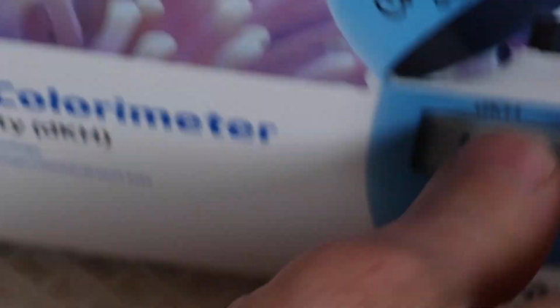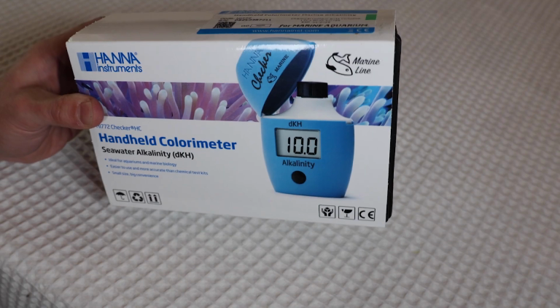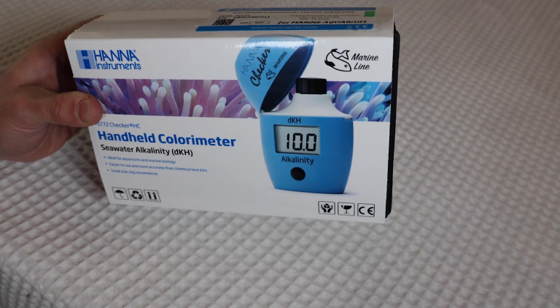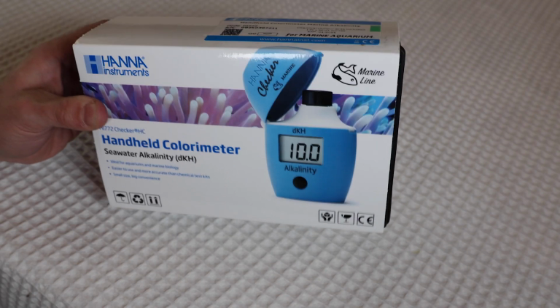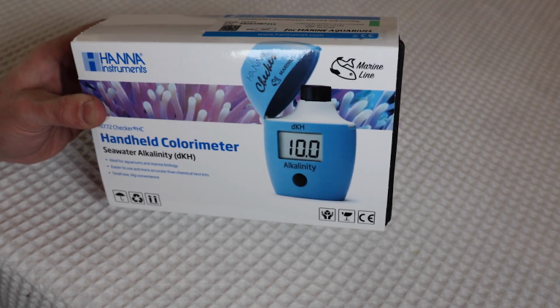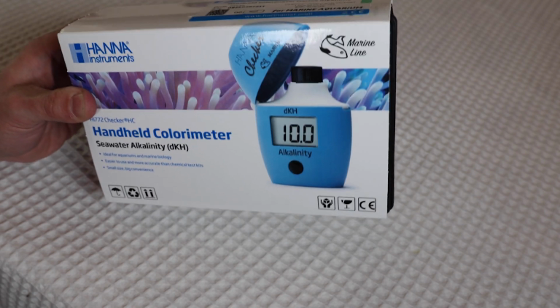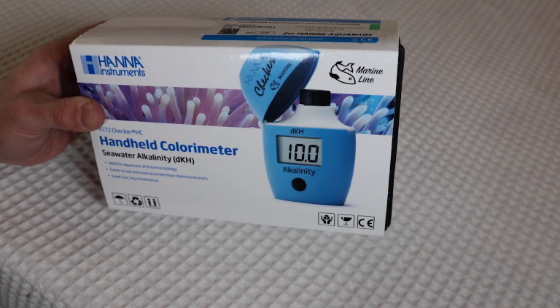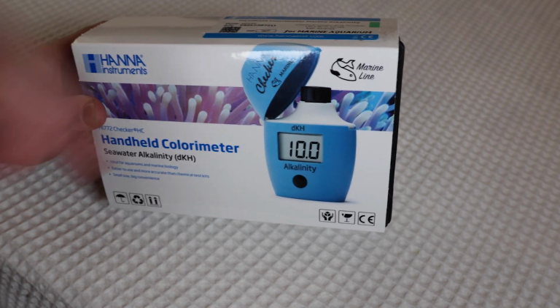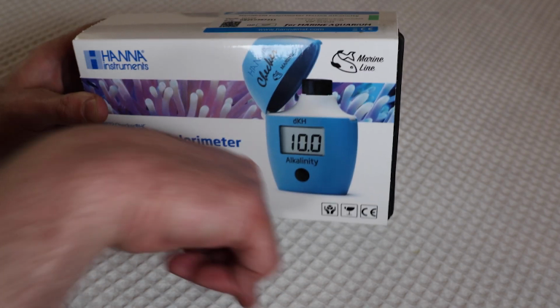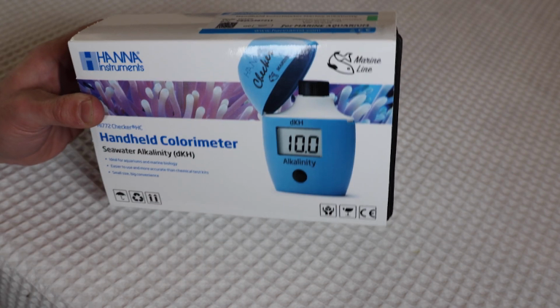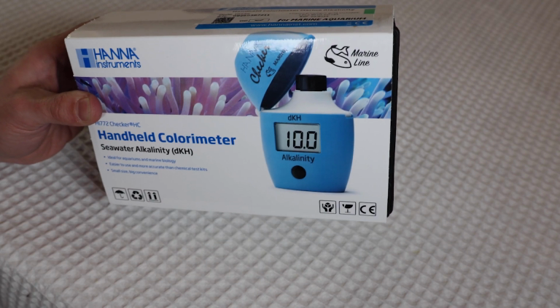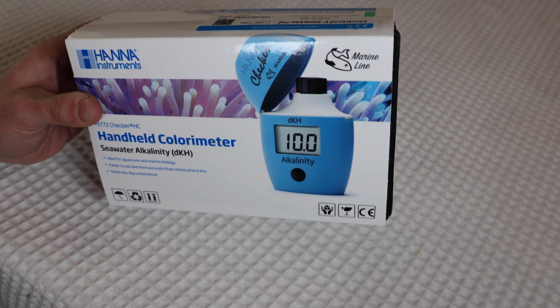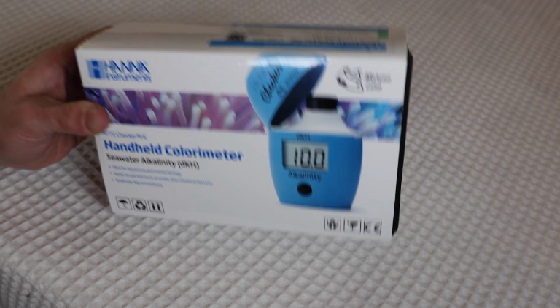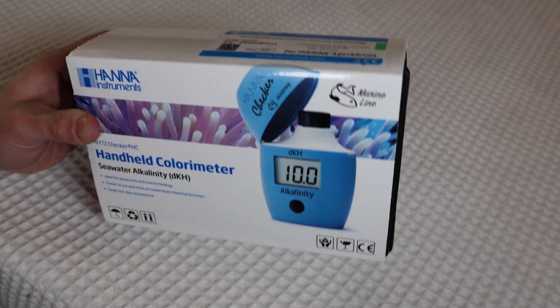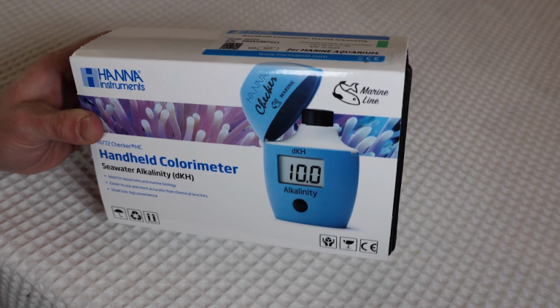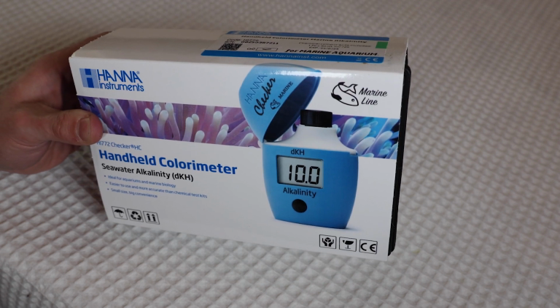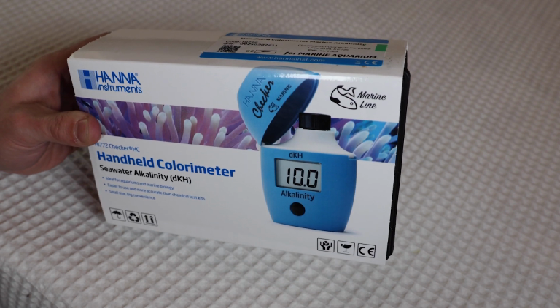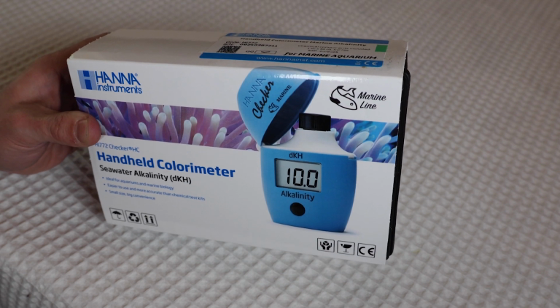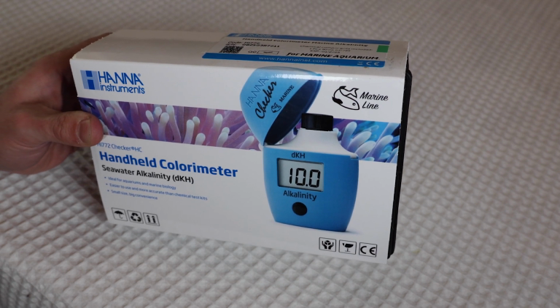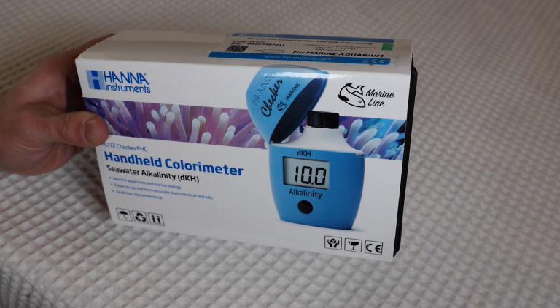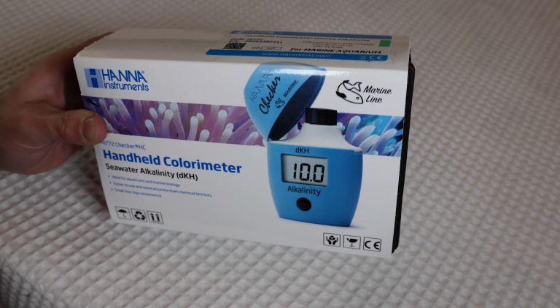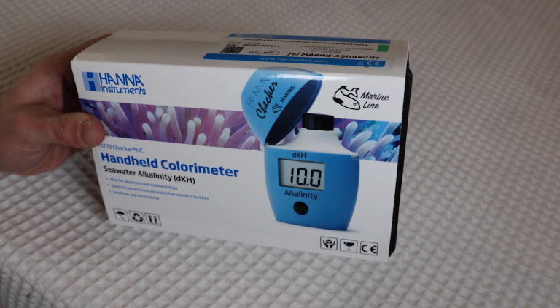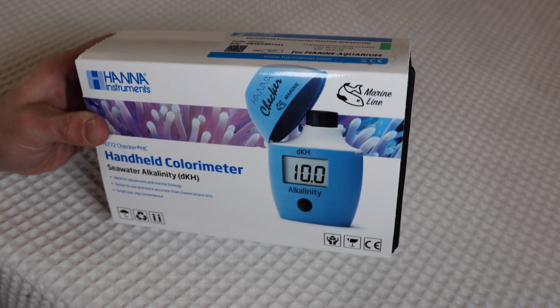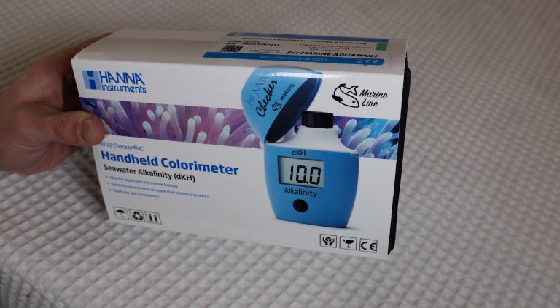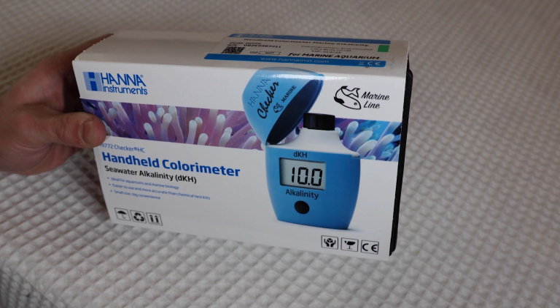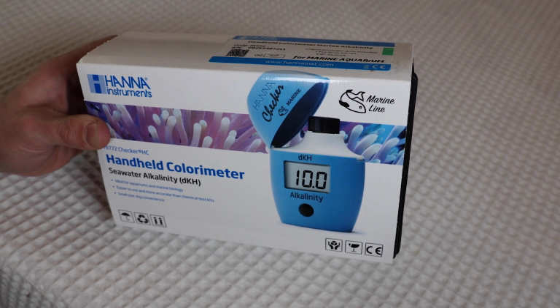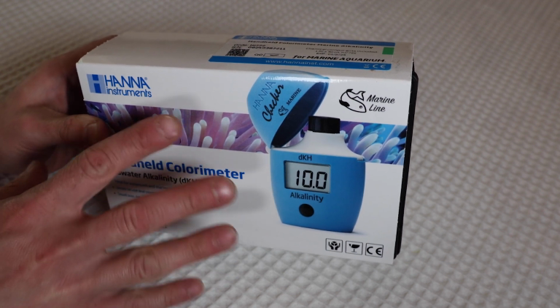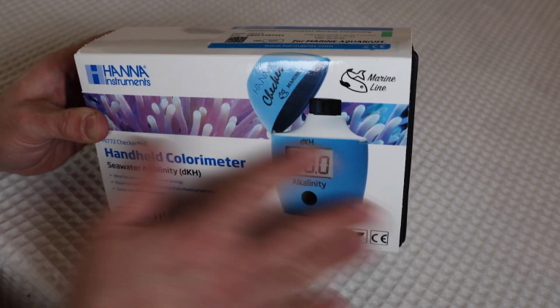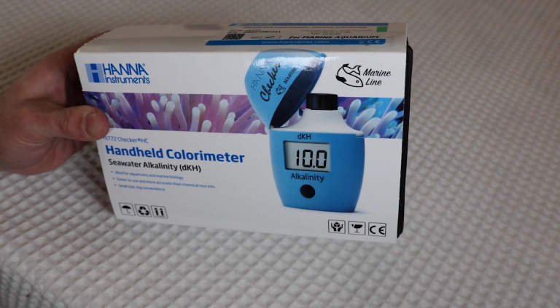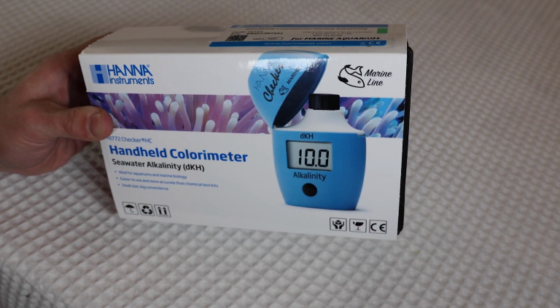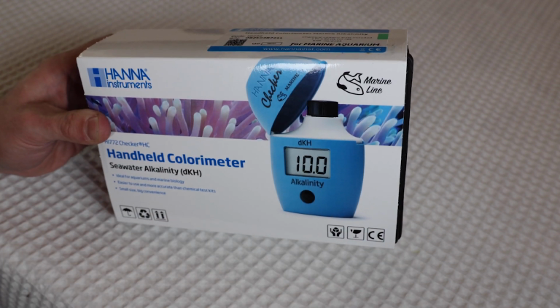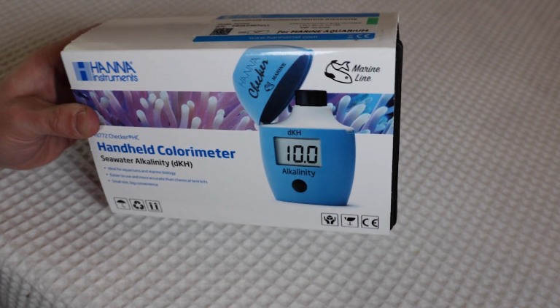Just a reminder, you guys can purchase this with the link in the description down below from Bulk Reef Supply with free shipping. They are the best aquarium supplier as far as I'm concerned when it comes to a lot of these aquarium products. So try it out — you guys won't be disappointed.